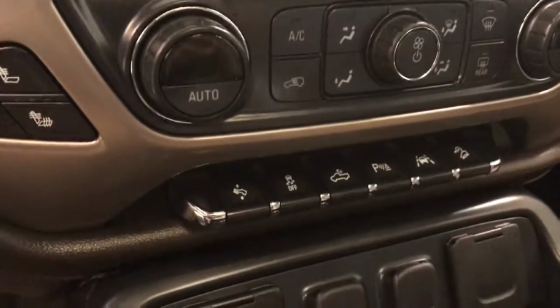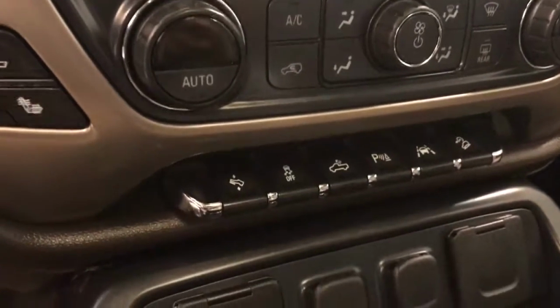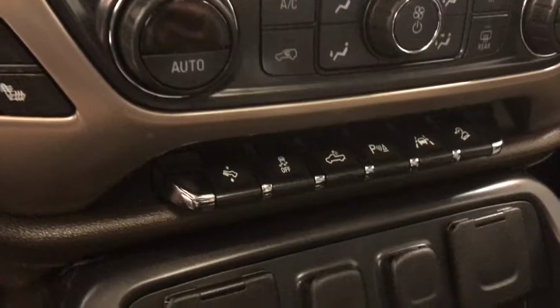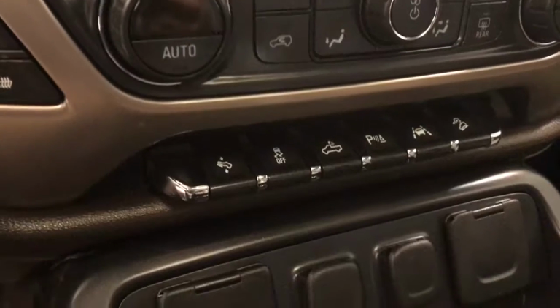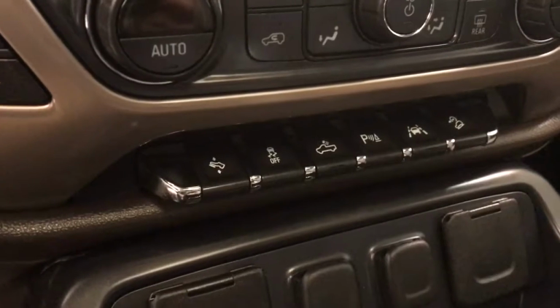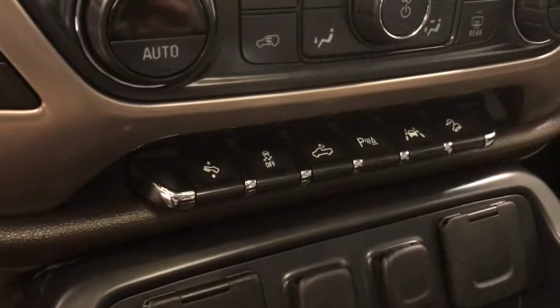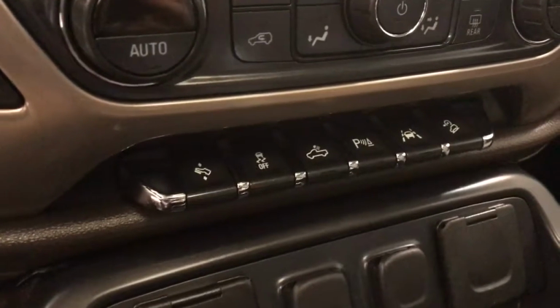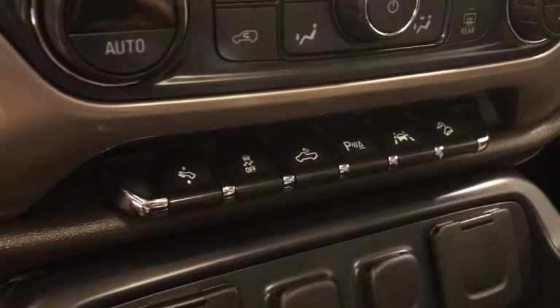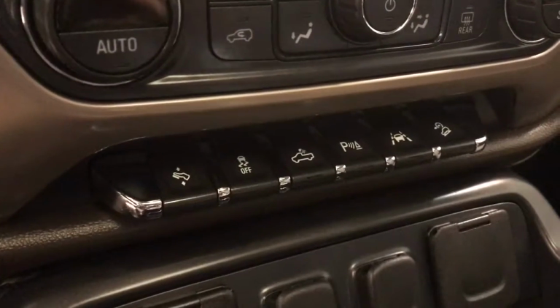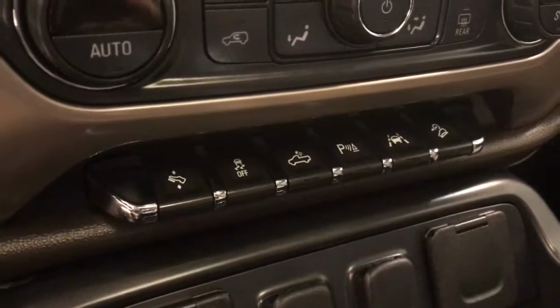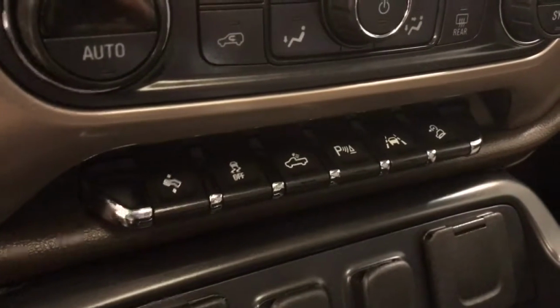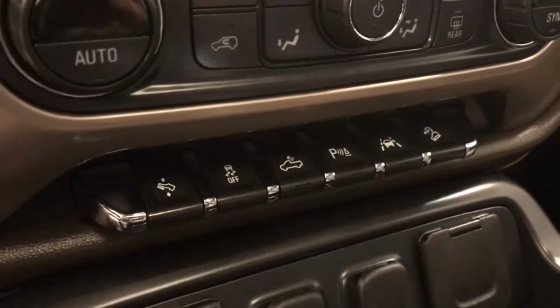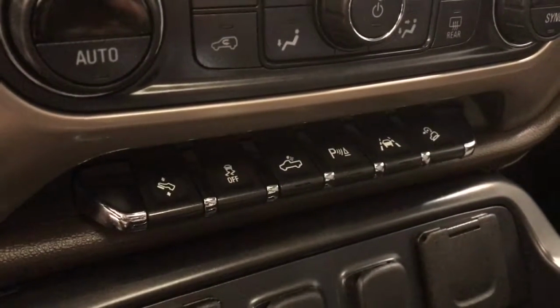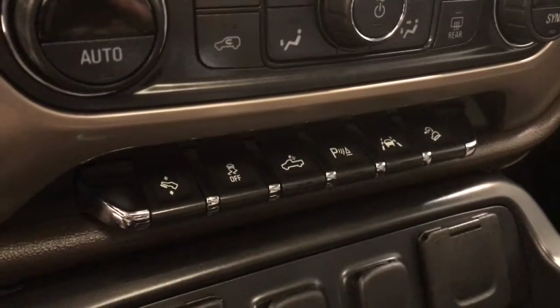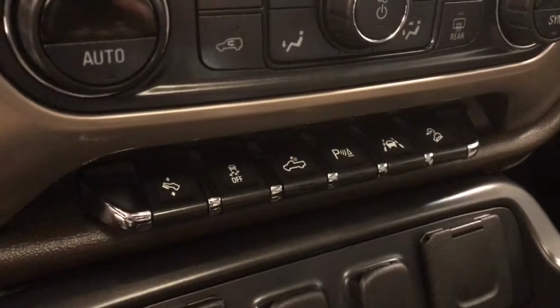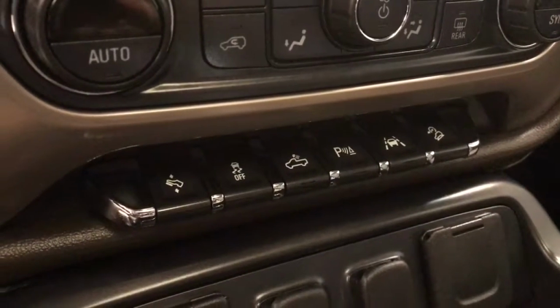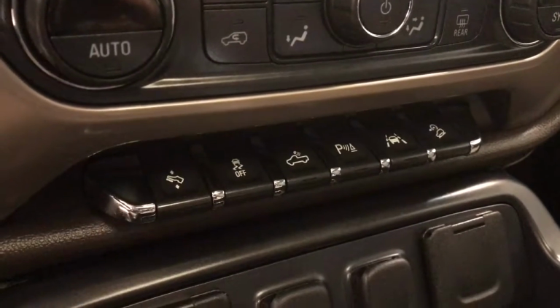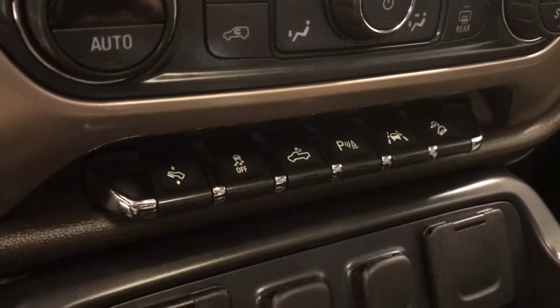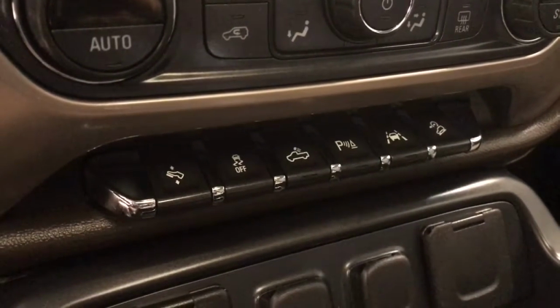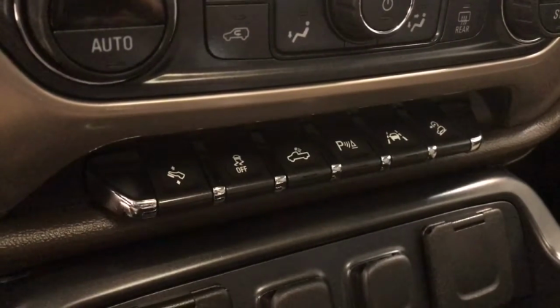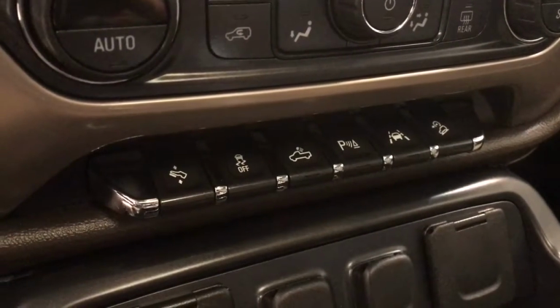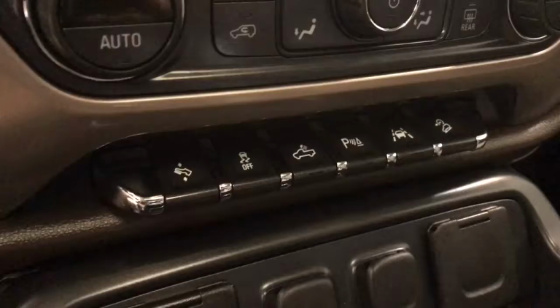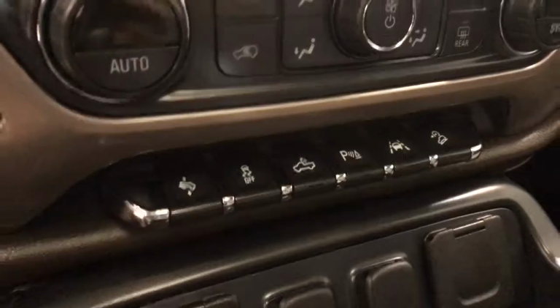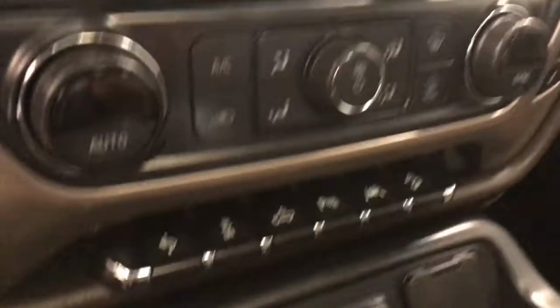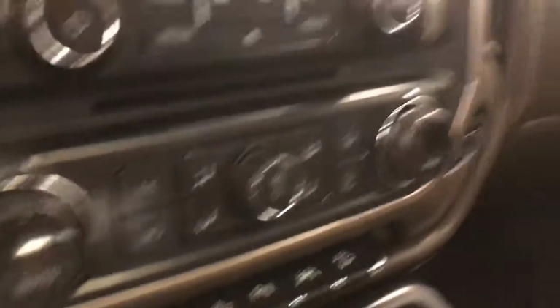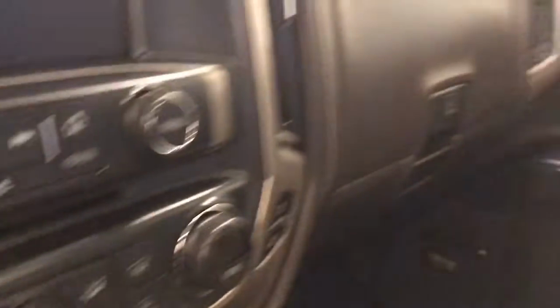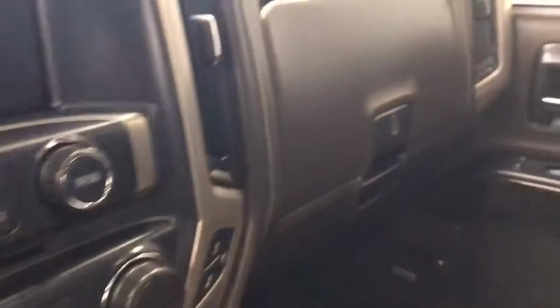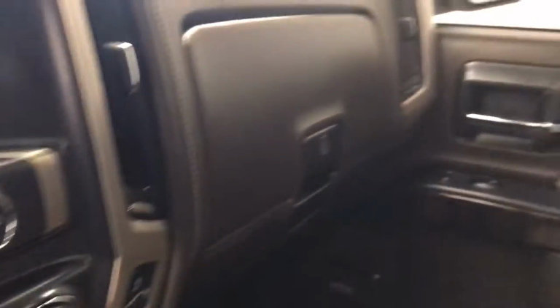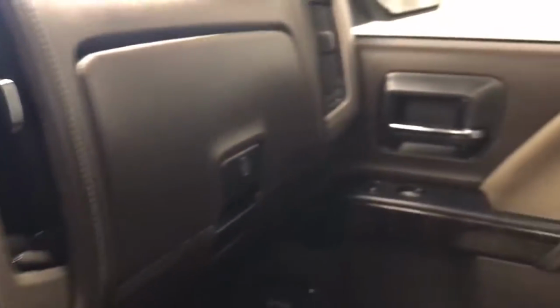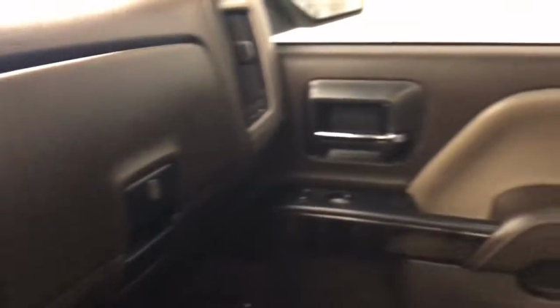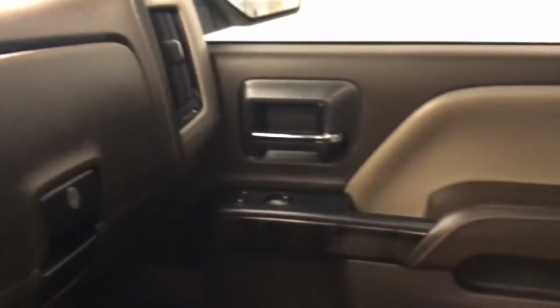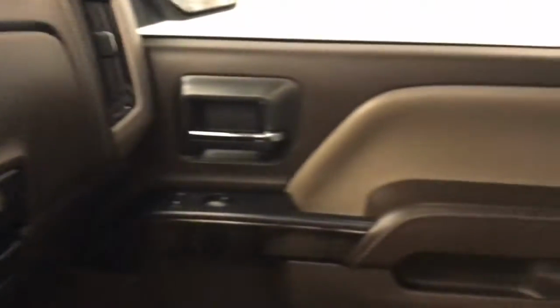Additional features include traction control, rear cargo lamp controls, parking assist controls, lane departure warning, and hill descent controls. Our interior color today is Cocoa and Dune.